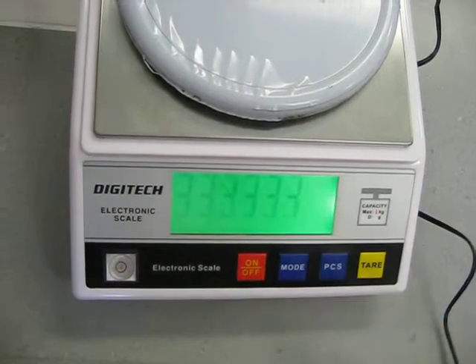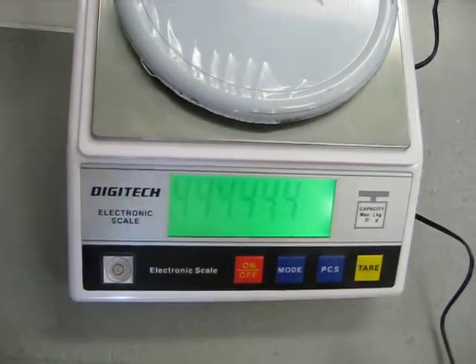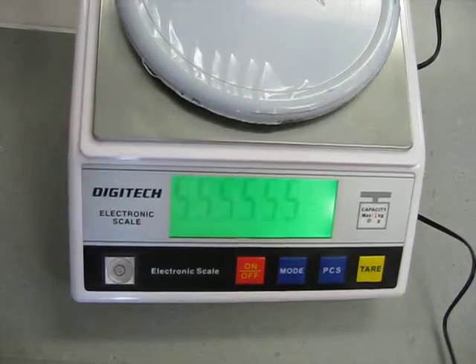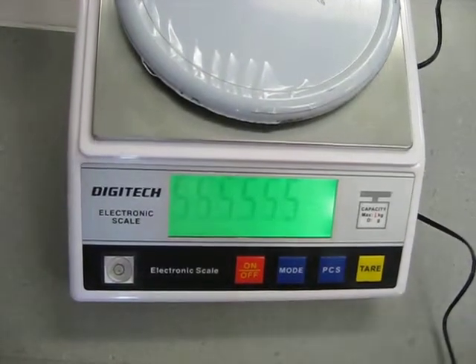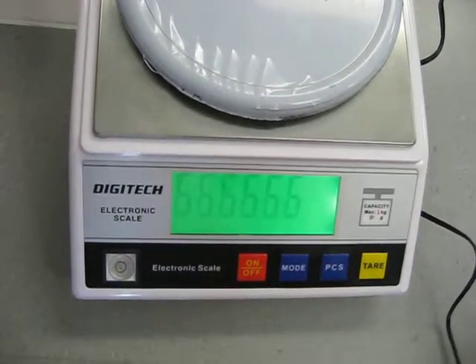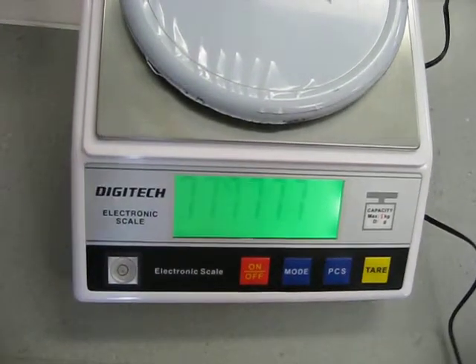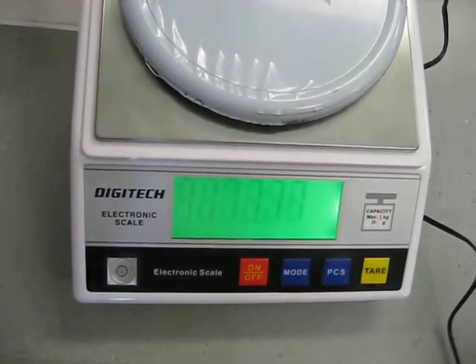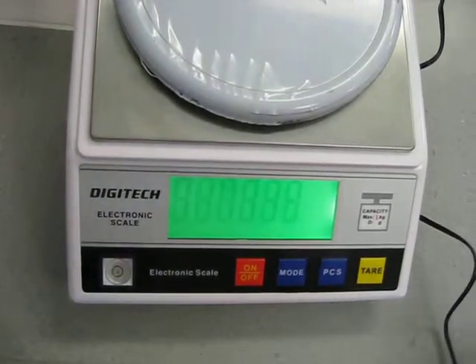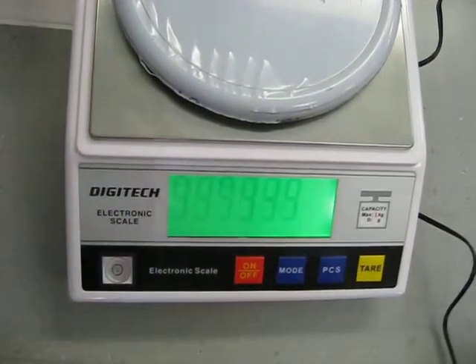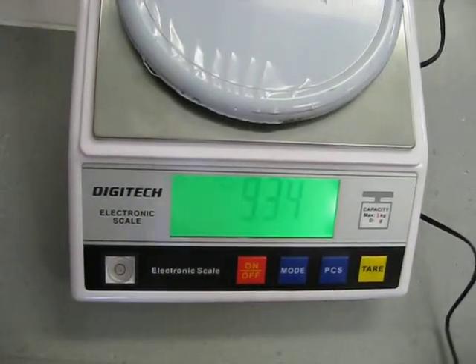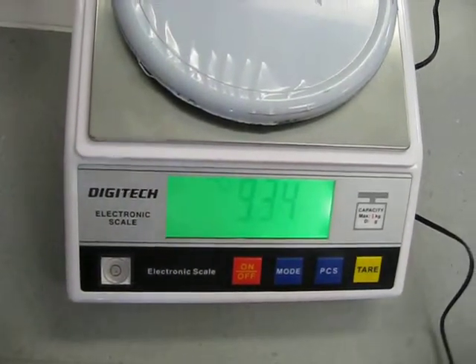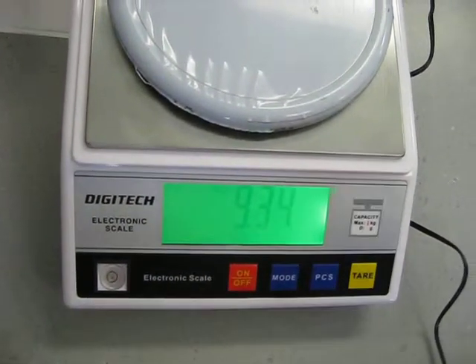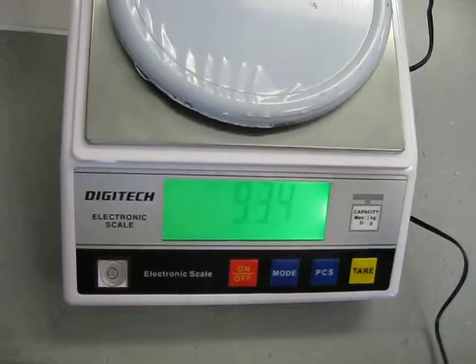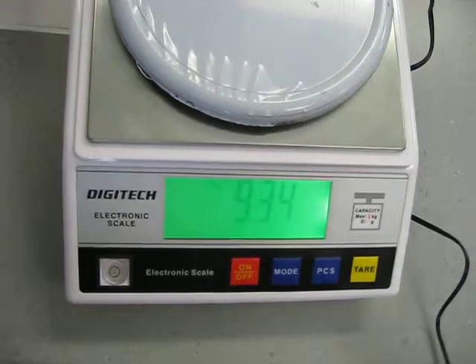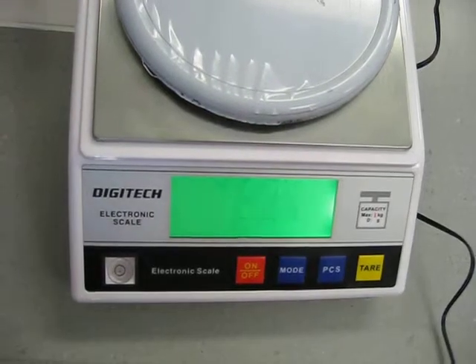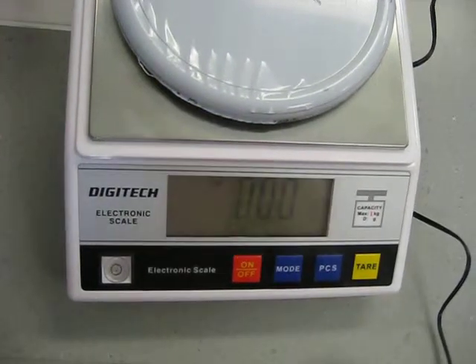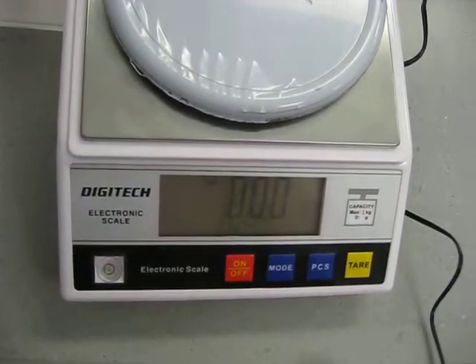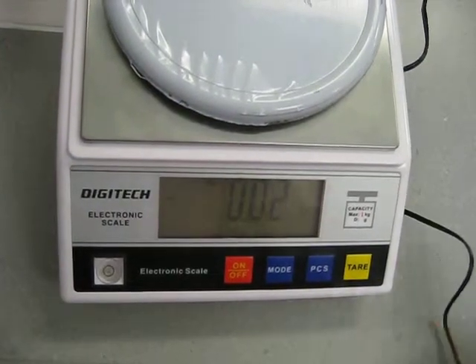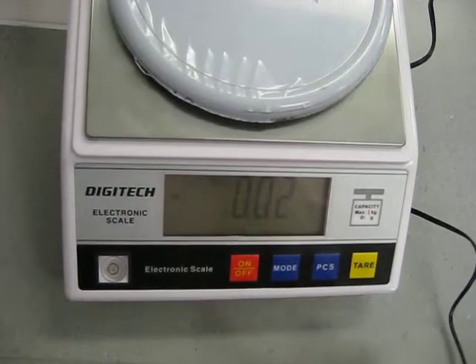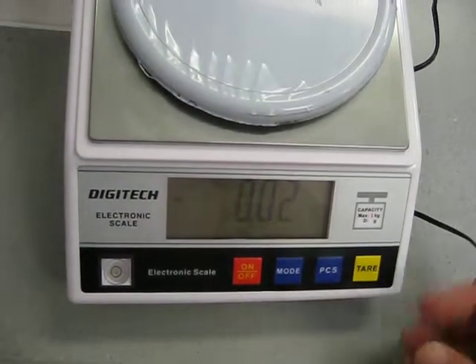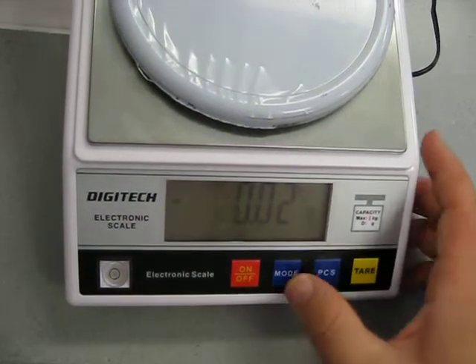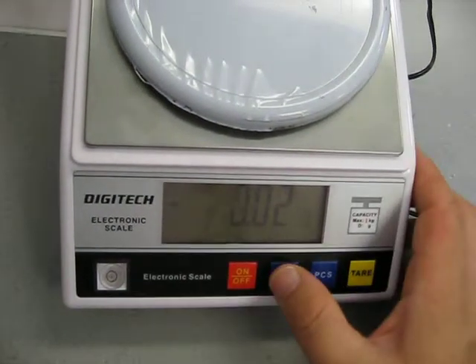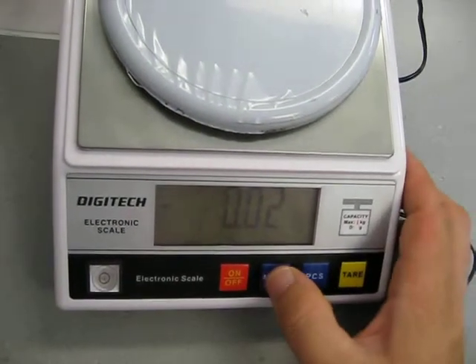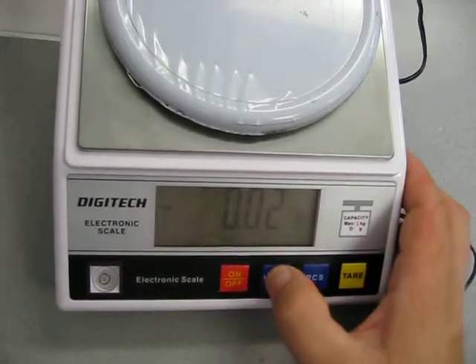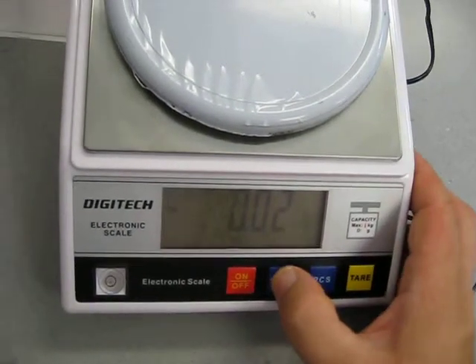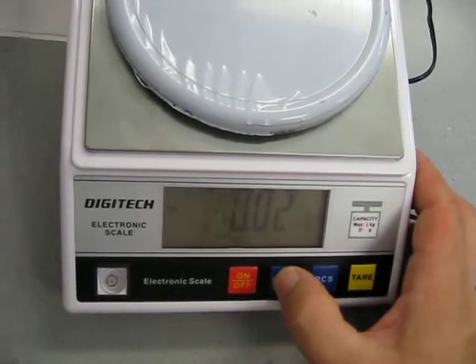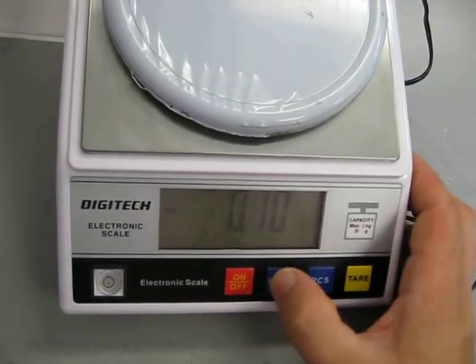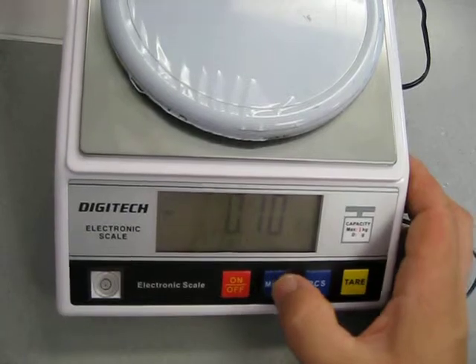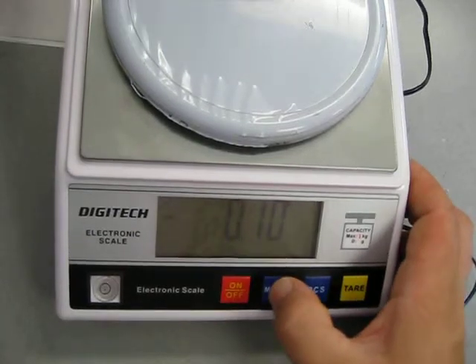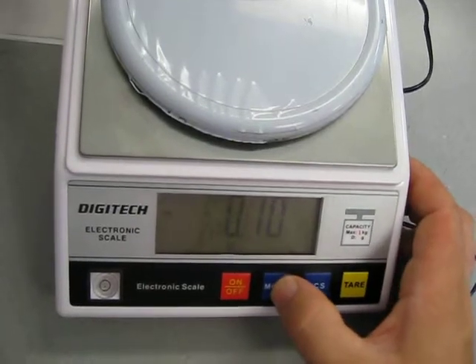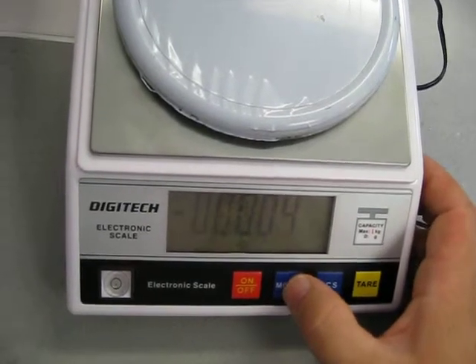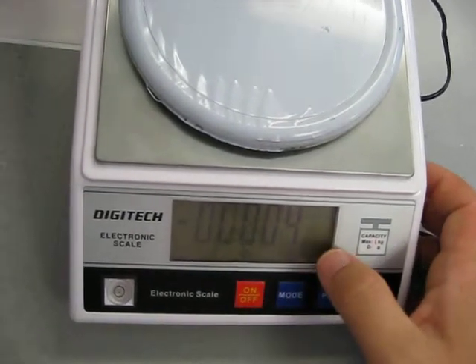You go through the numbers and freak out a little bit, then wait for it to settle. Once it's on, if you press mode, it will cycle through different units.